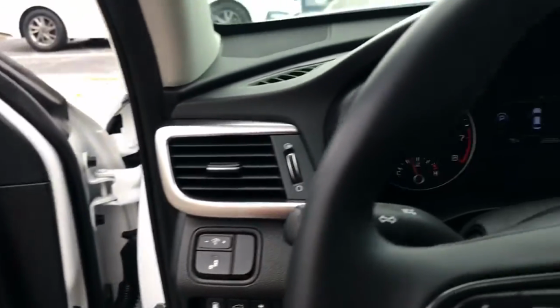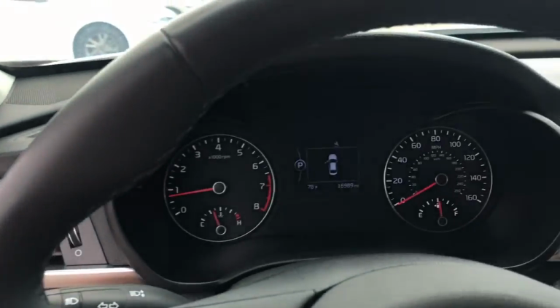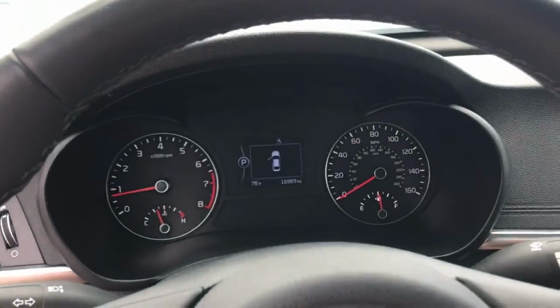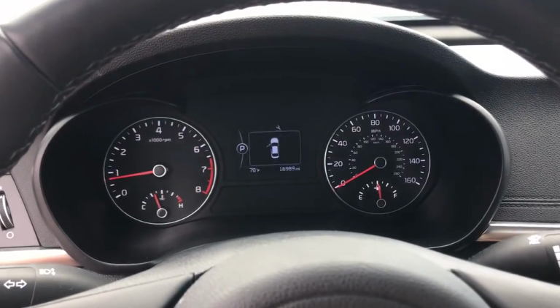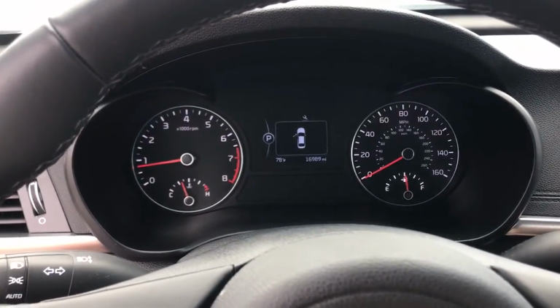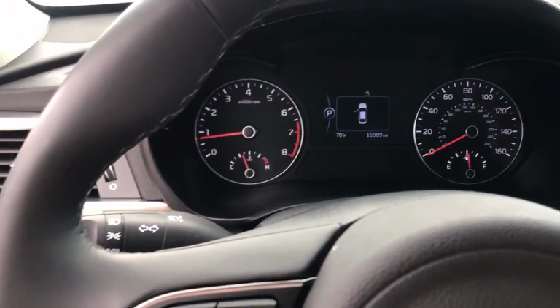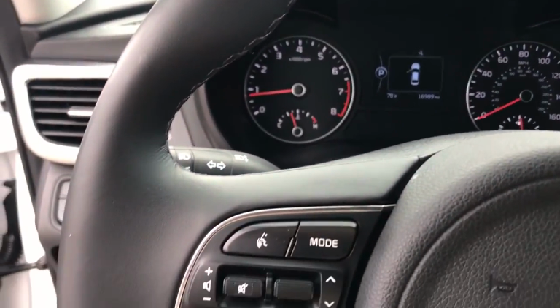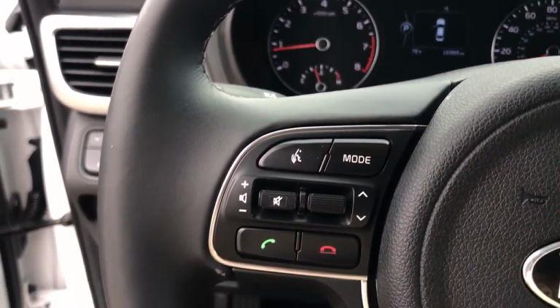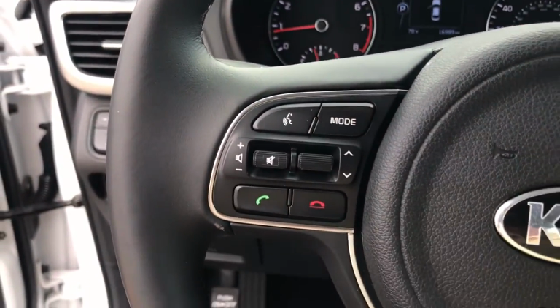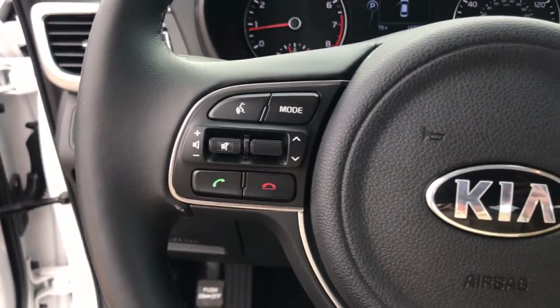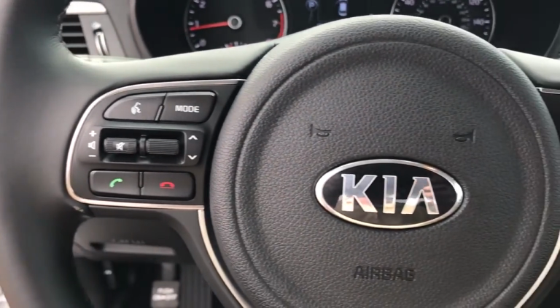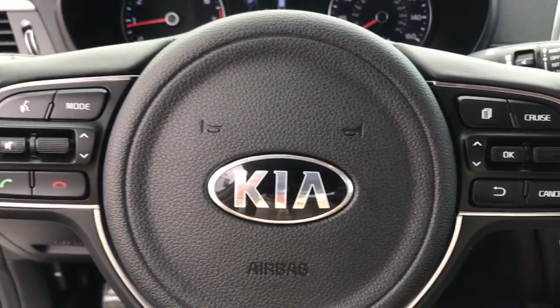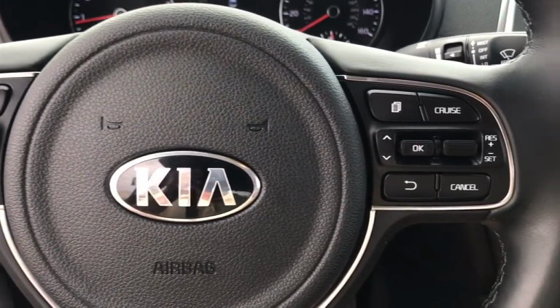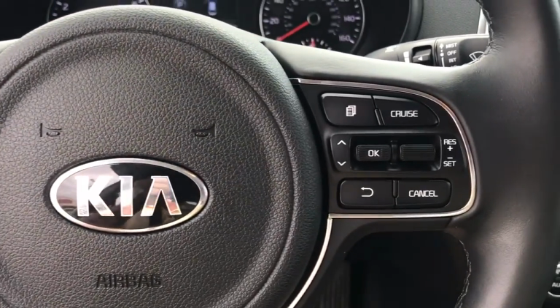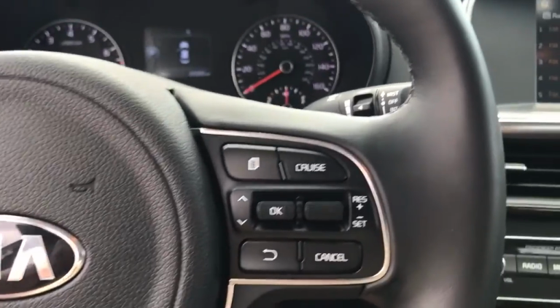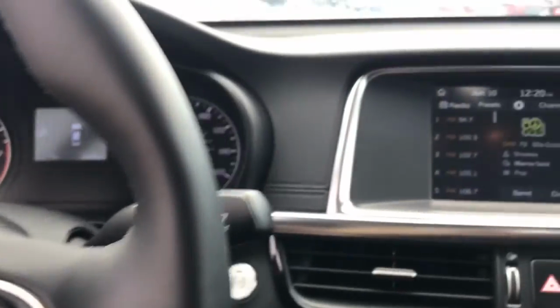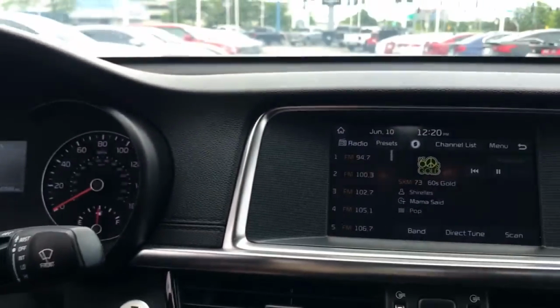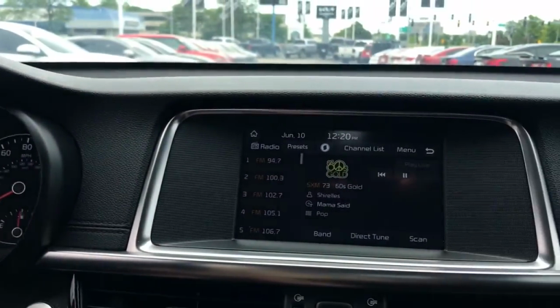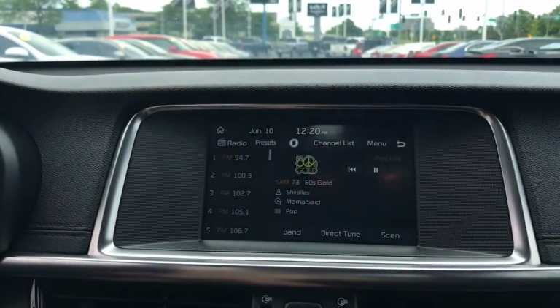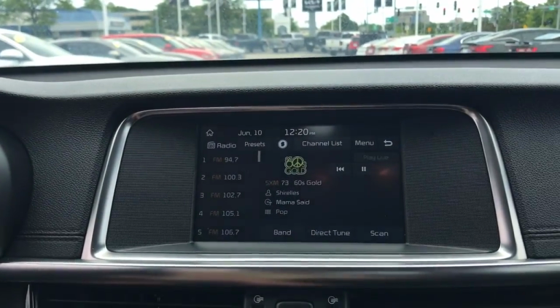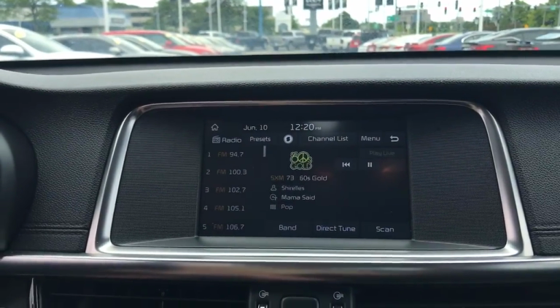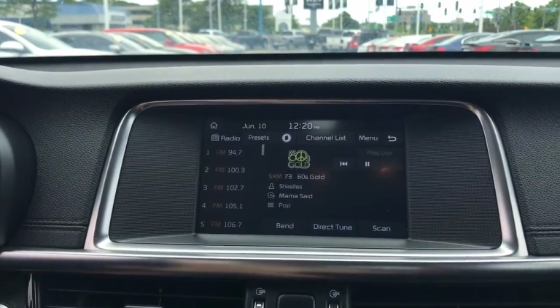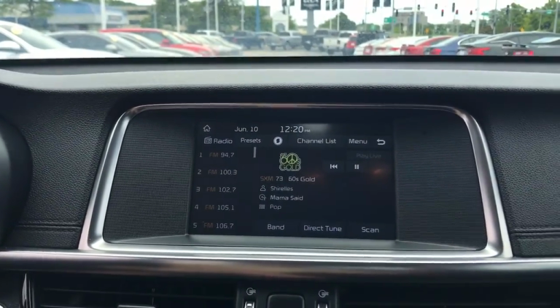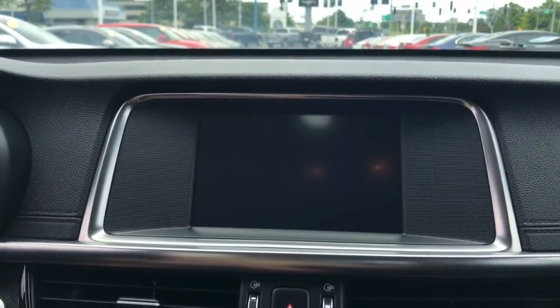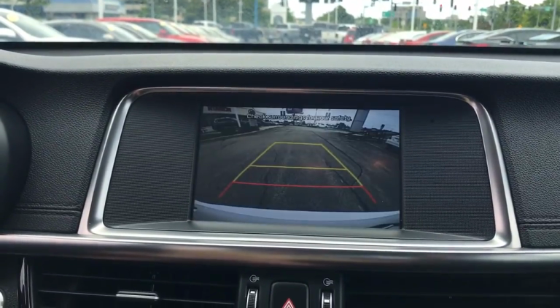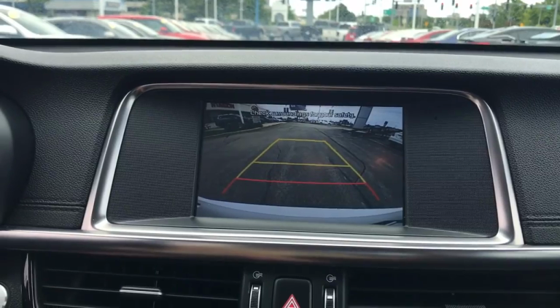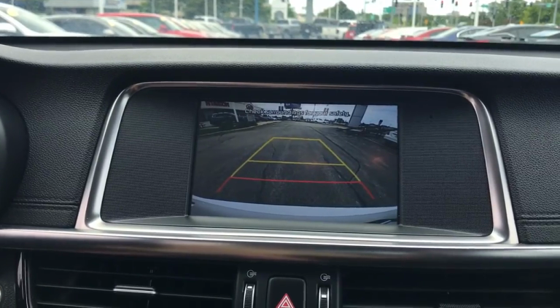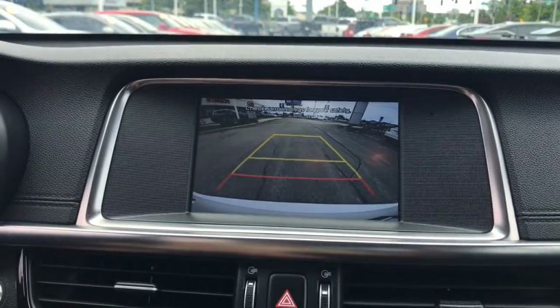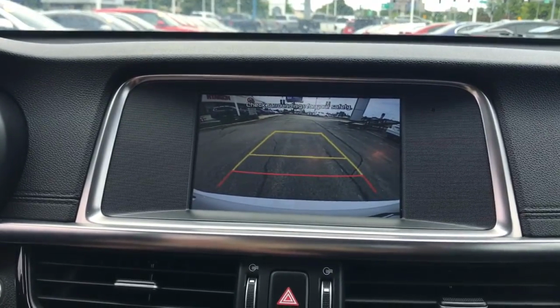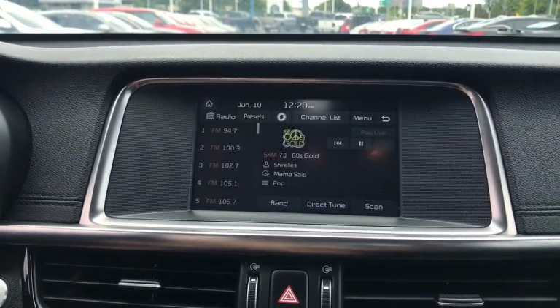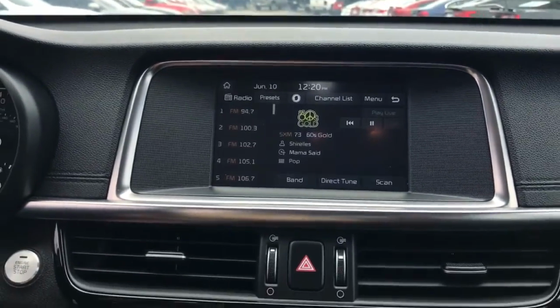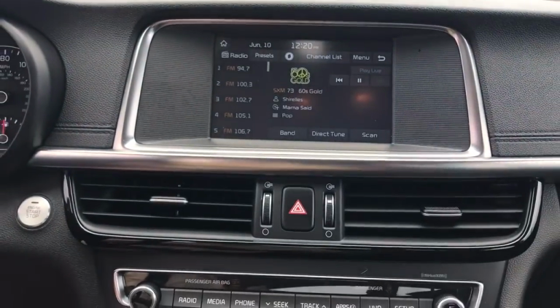Keyless entry, dual zone AC, power driver seat, blind spot monitor, electronic stability control, heated front seat, aluminum wheels, seat memory, intermittent wipers, tire pressure monitoring system.